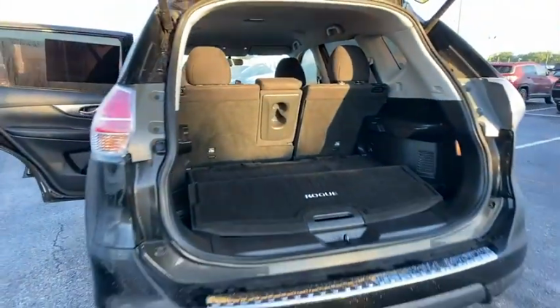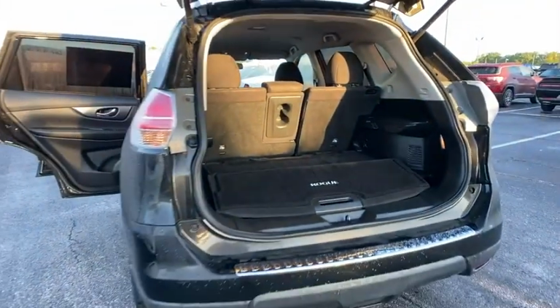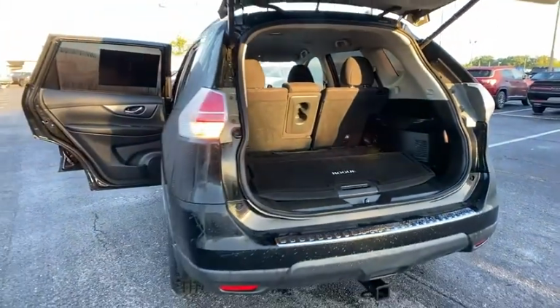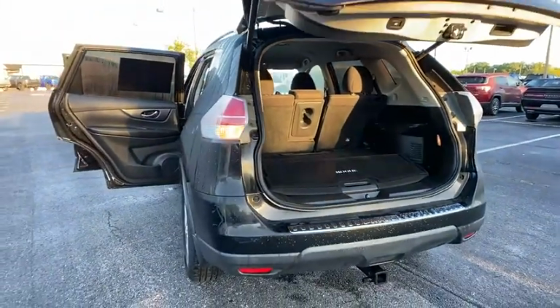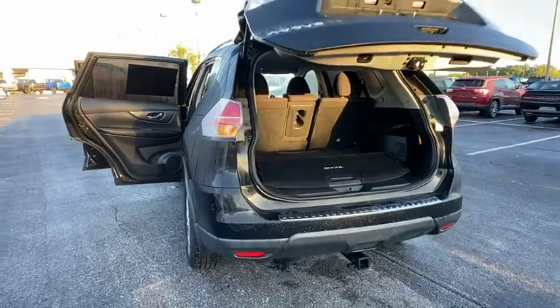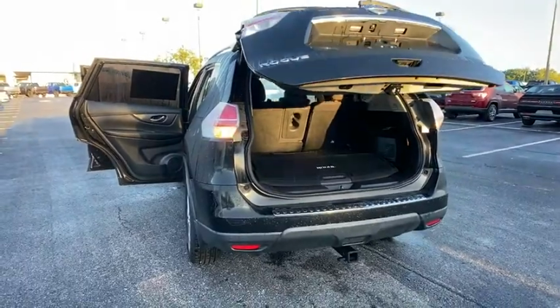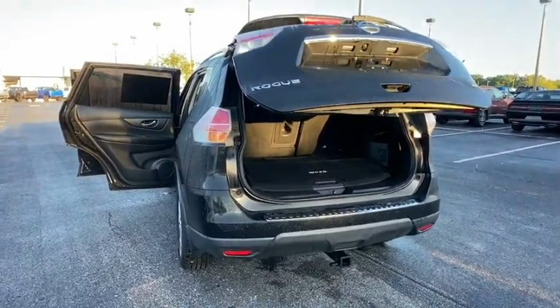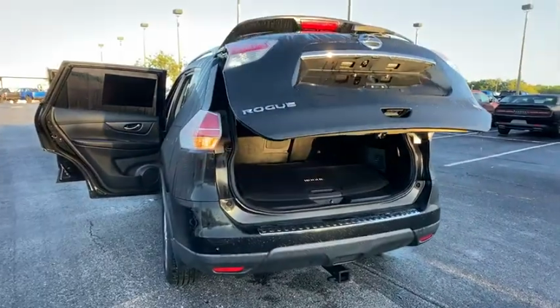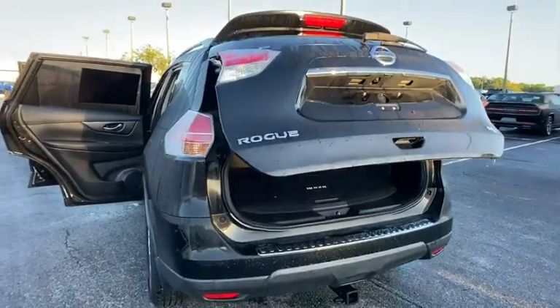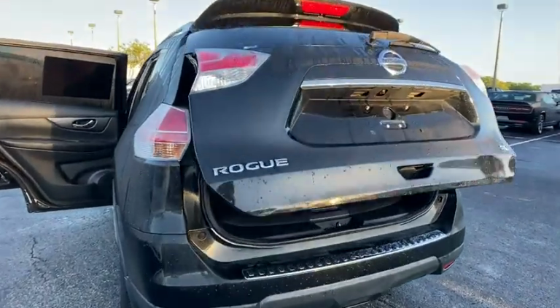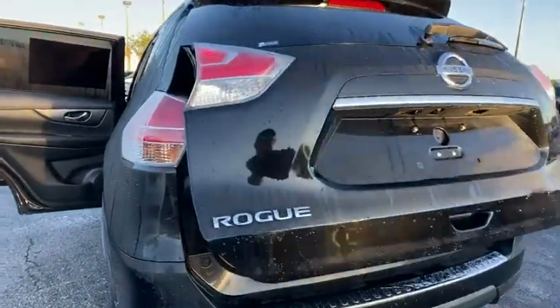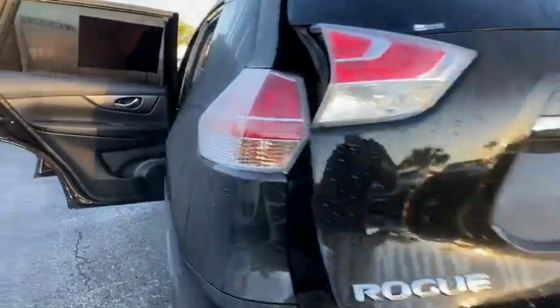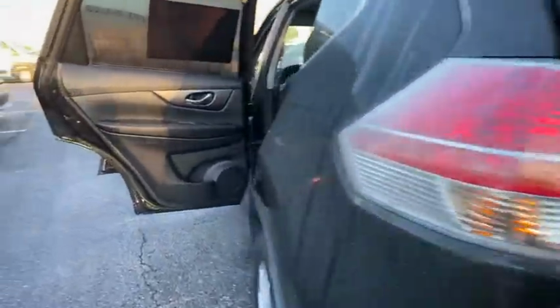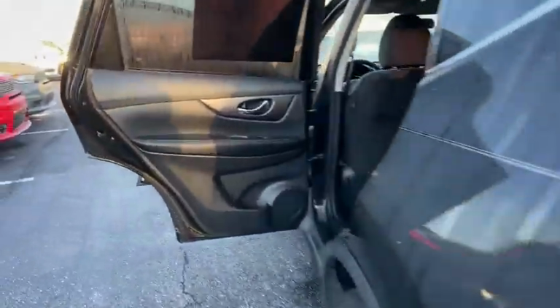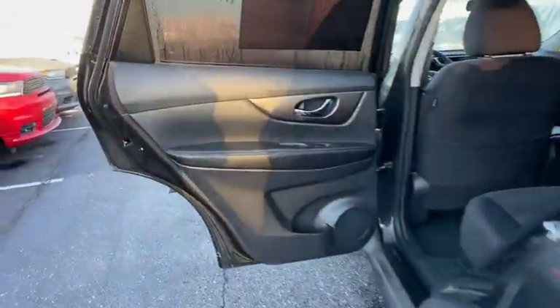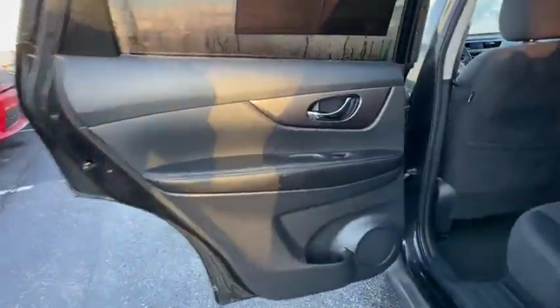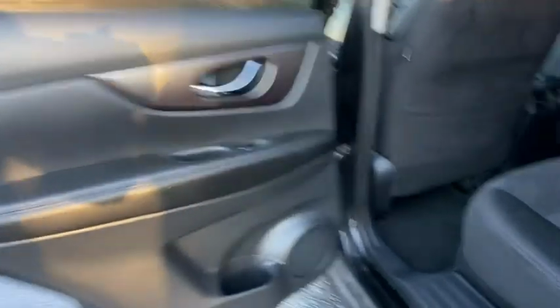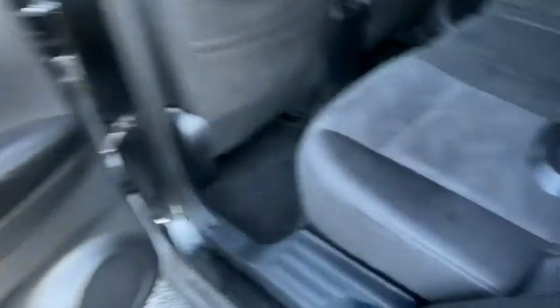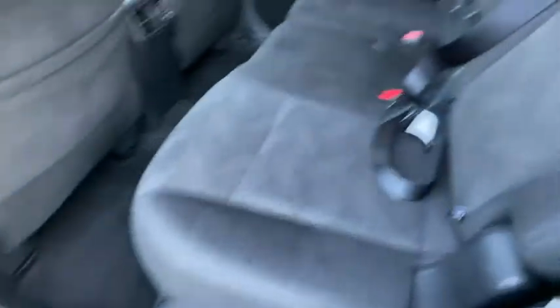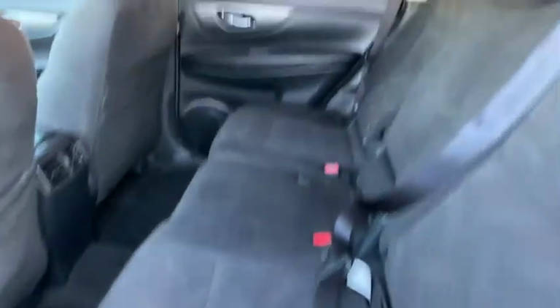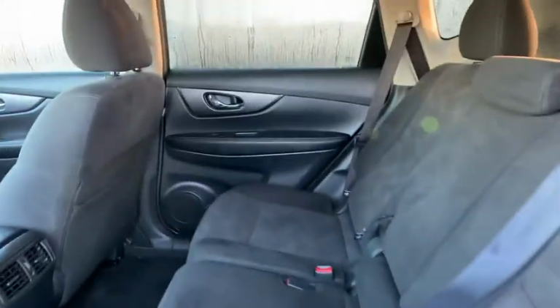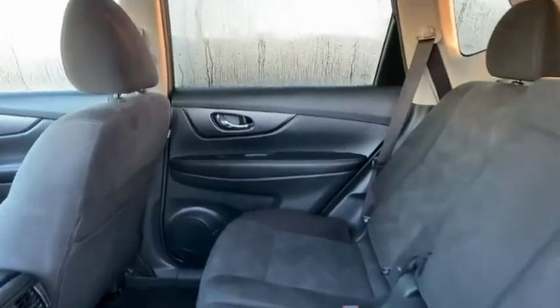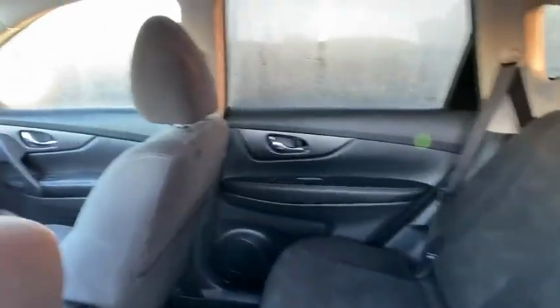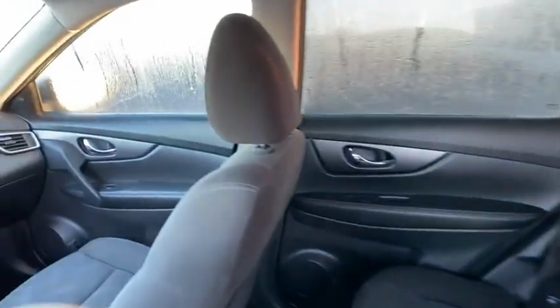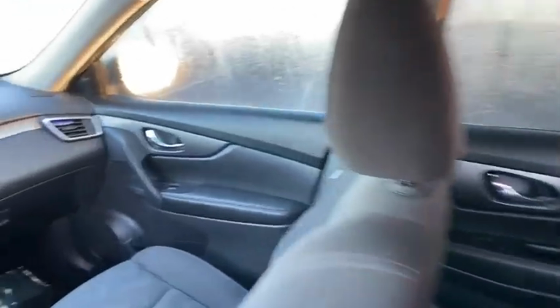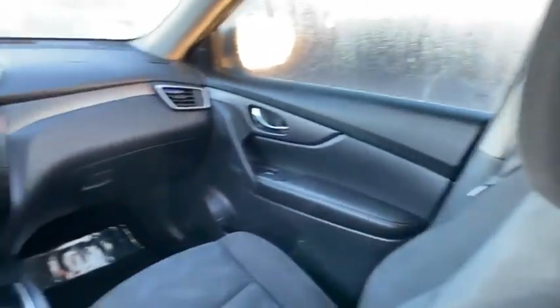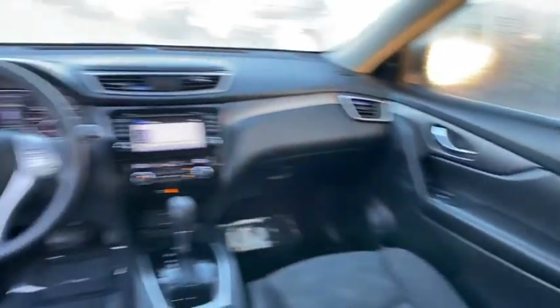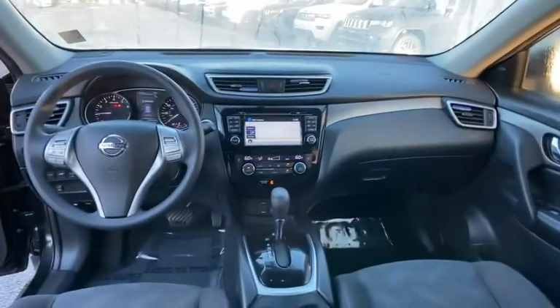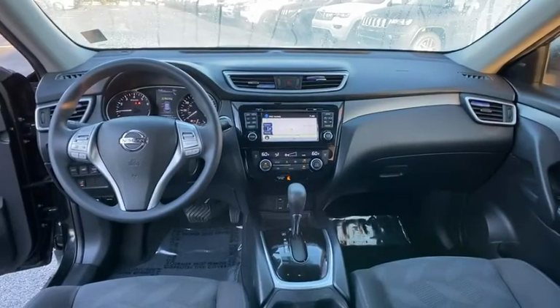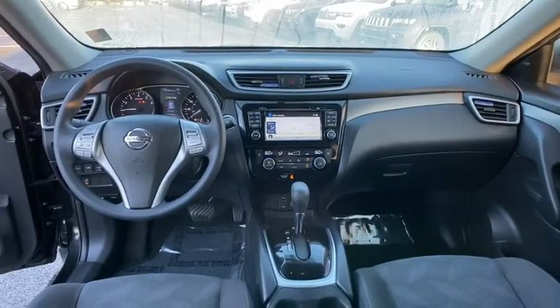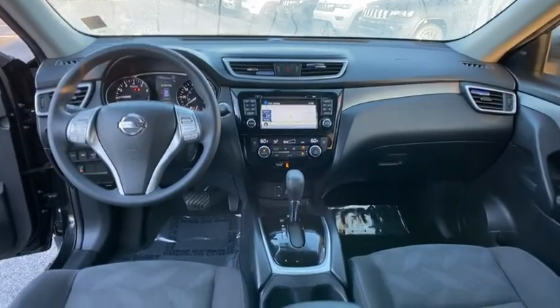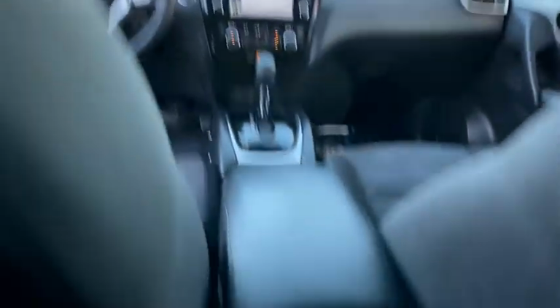Backup camera, traction control, anti-lock braking system, steering wheel audio controls, stability control, keyless entry, dual airbags, Bluetooth, power steering, adjustable steering wheel, four-wheel disc brakes, cruise control.